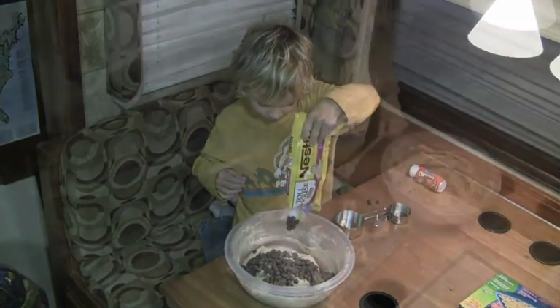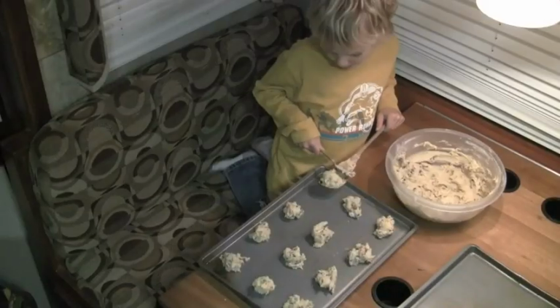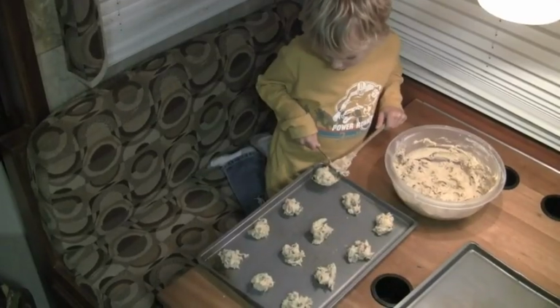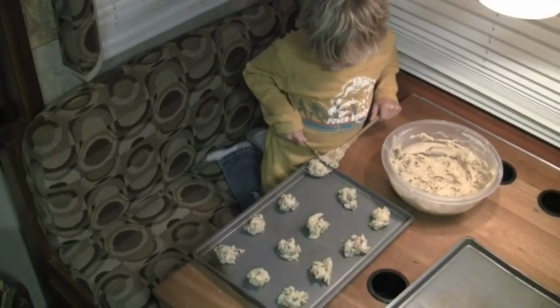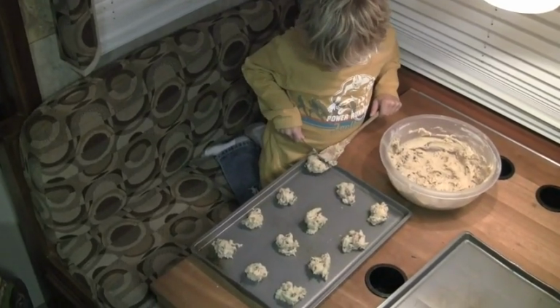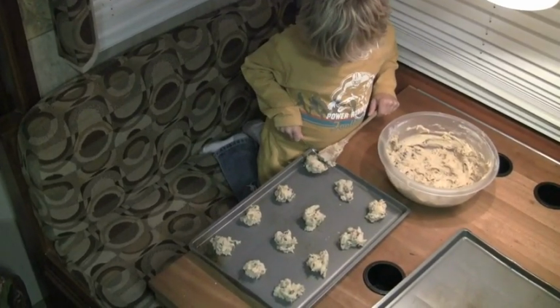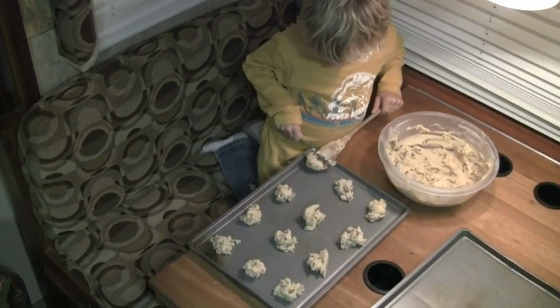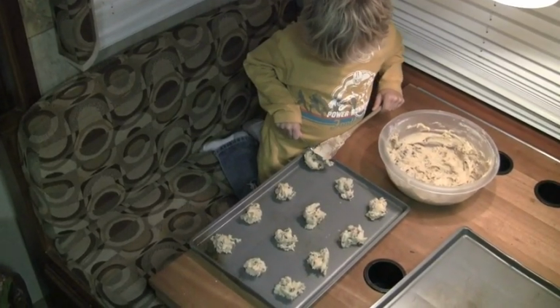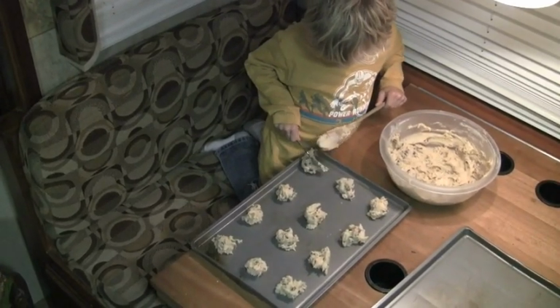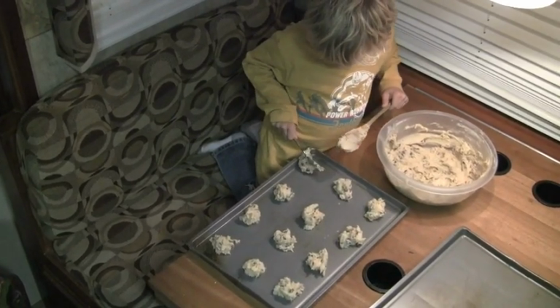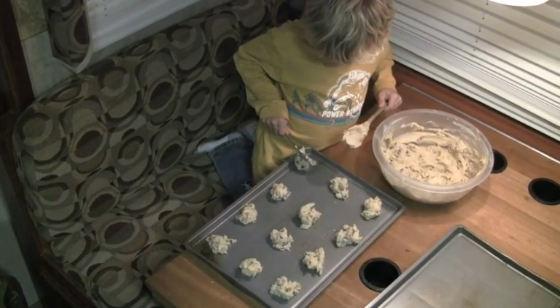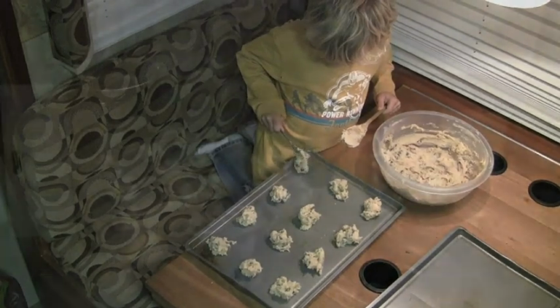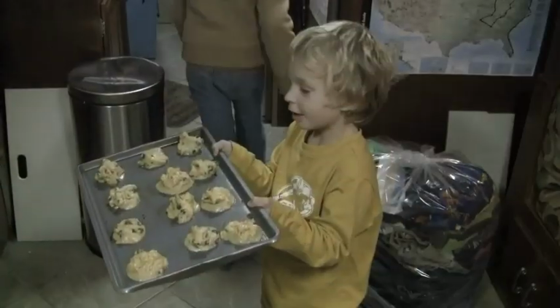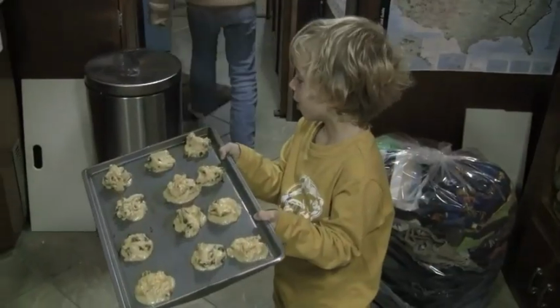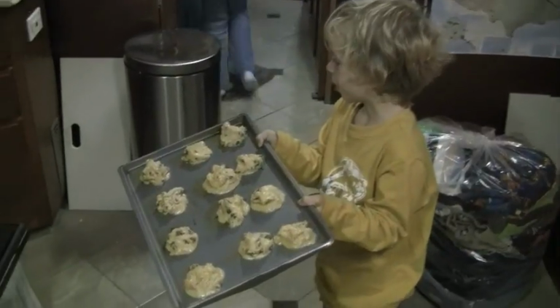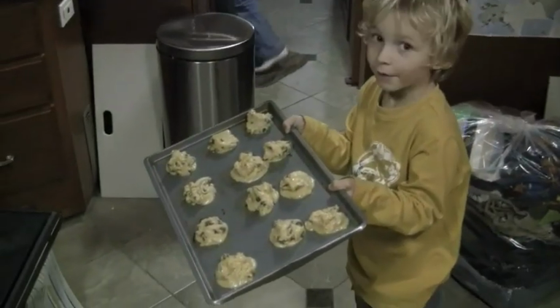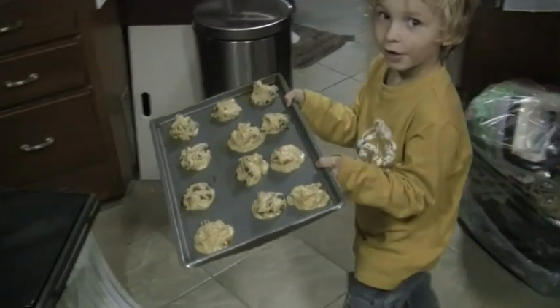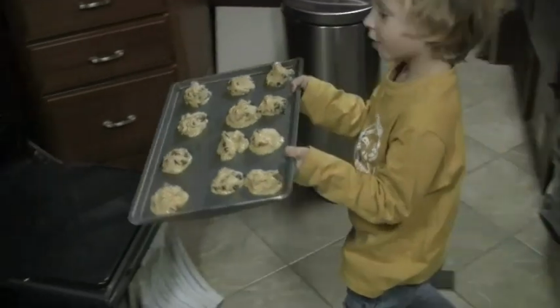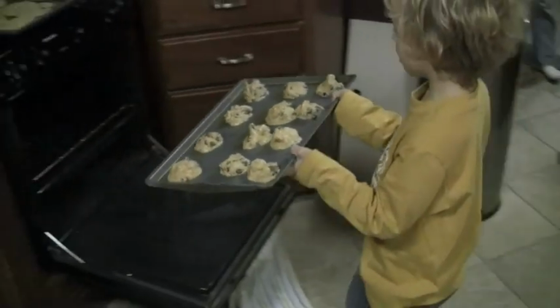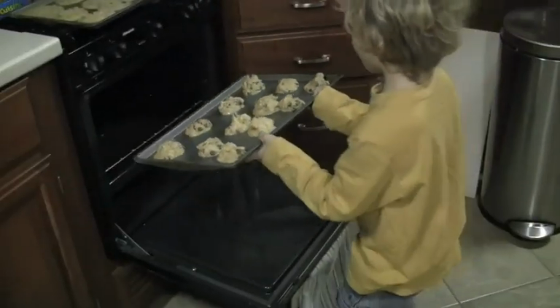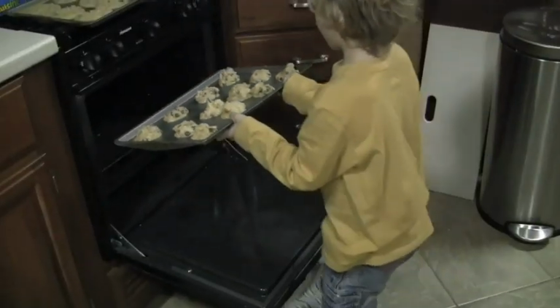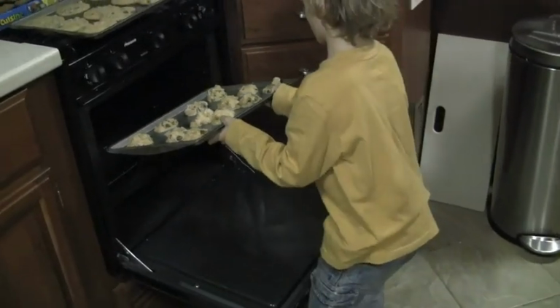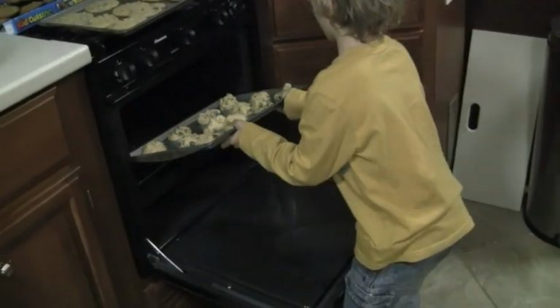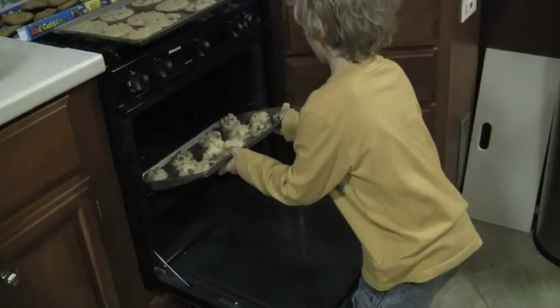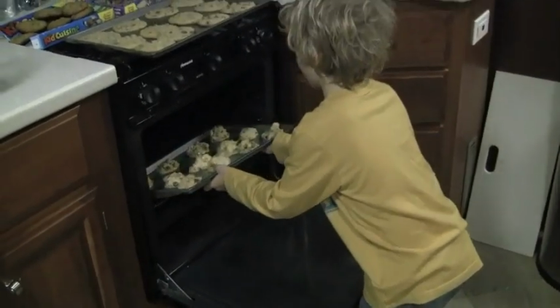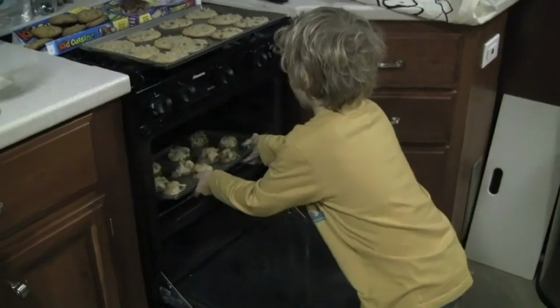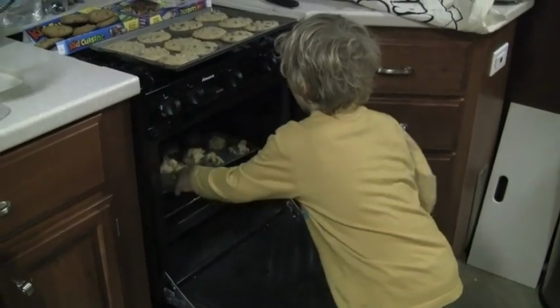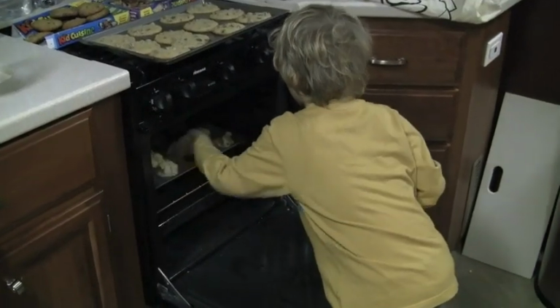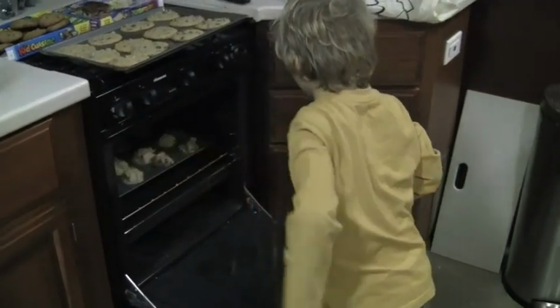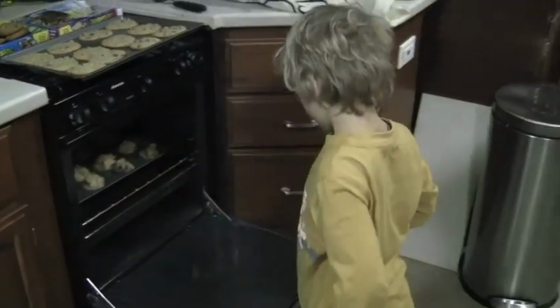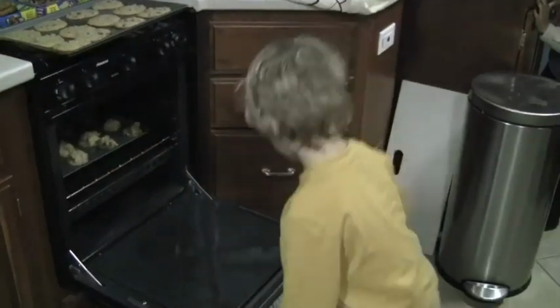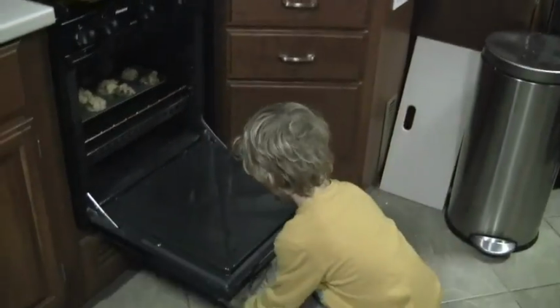Now we put them on the table. And now we're going to put it in the oven. Shut the door.